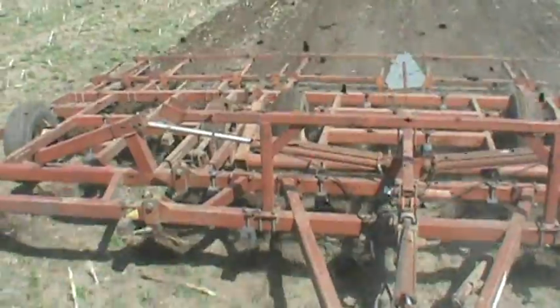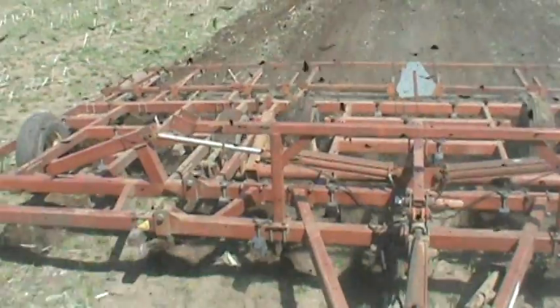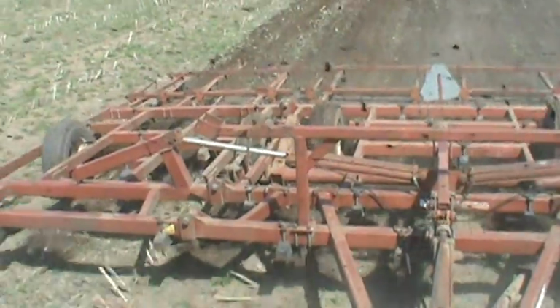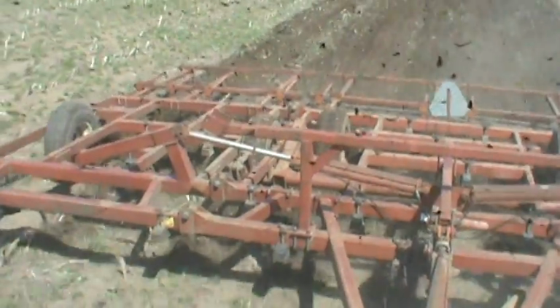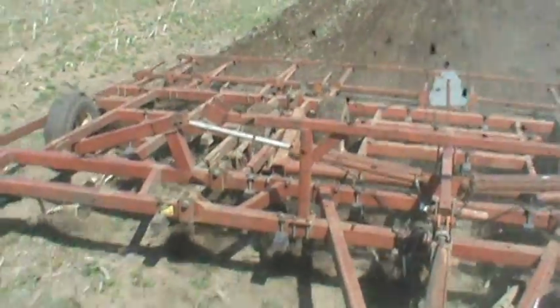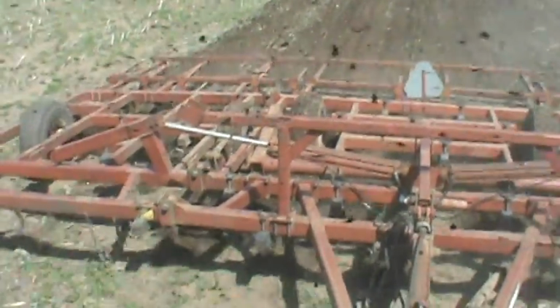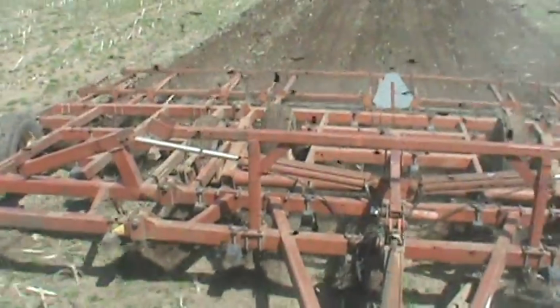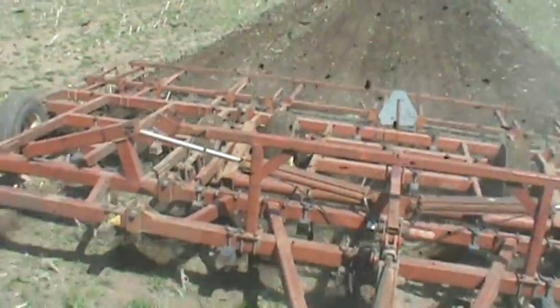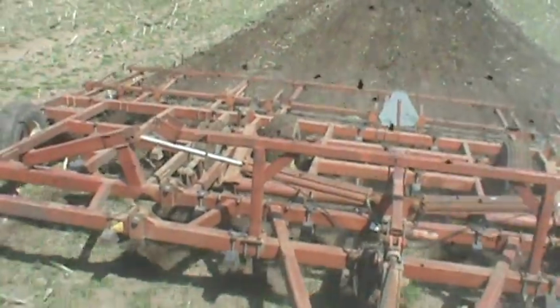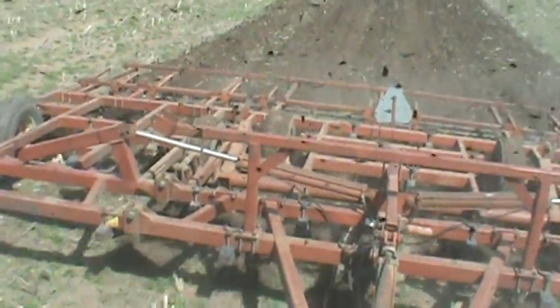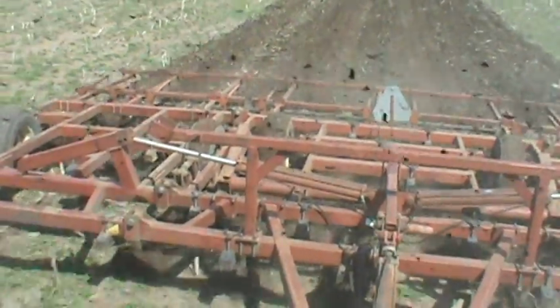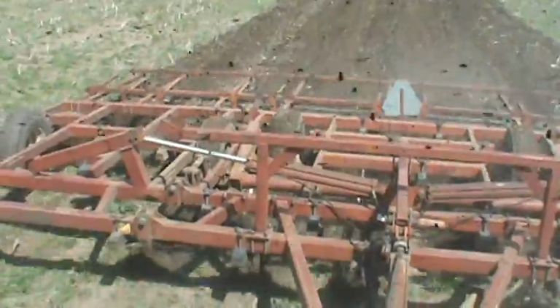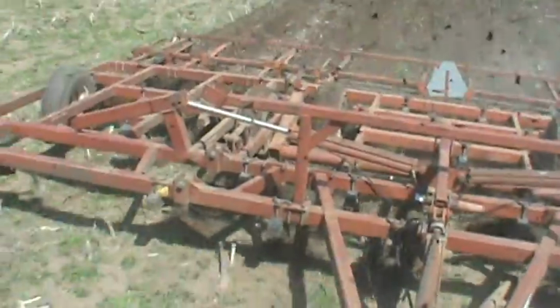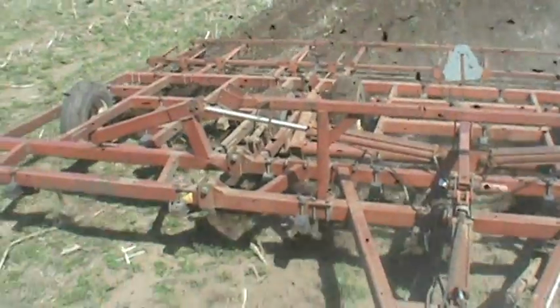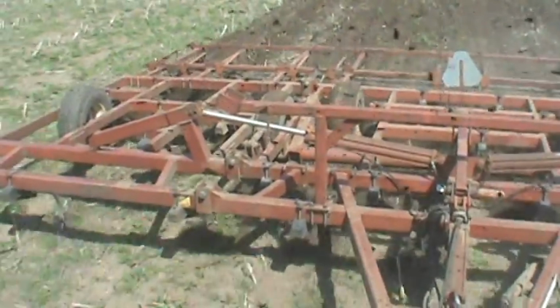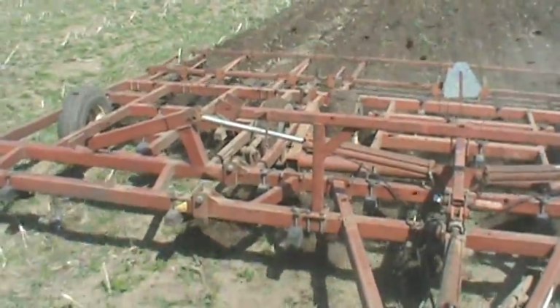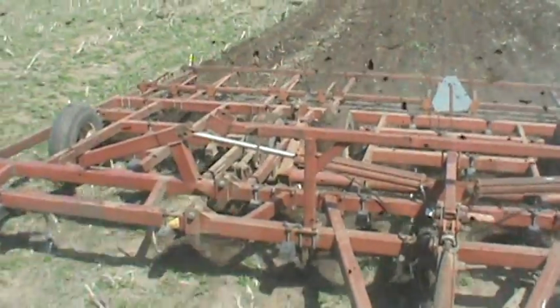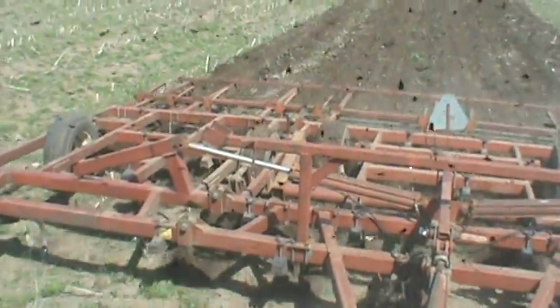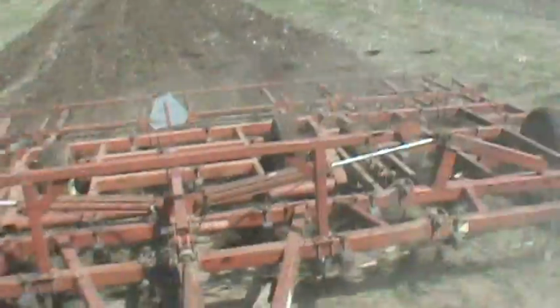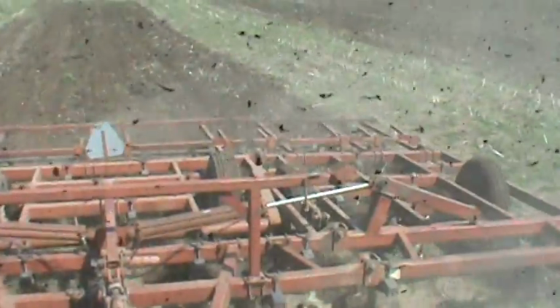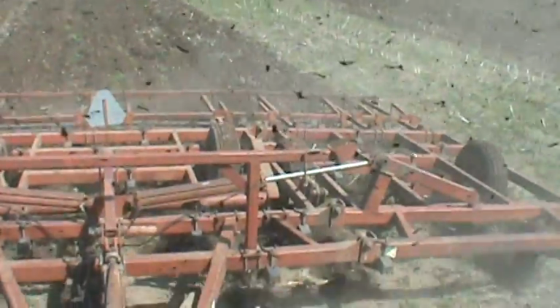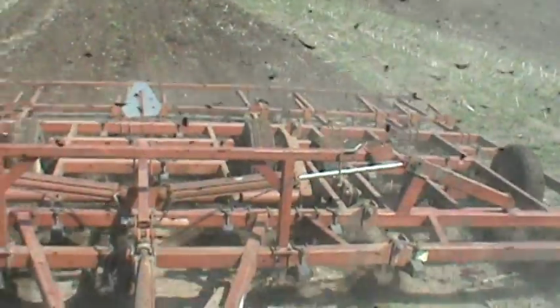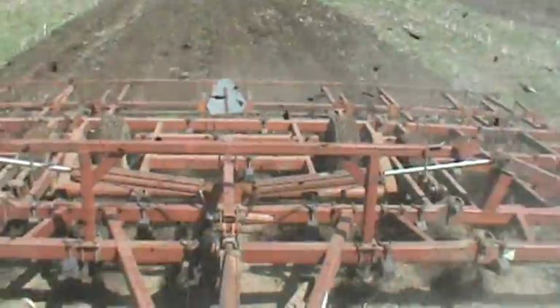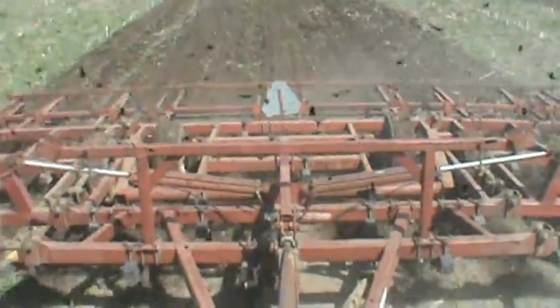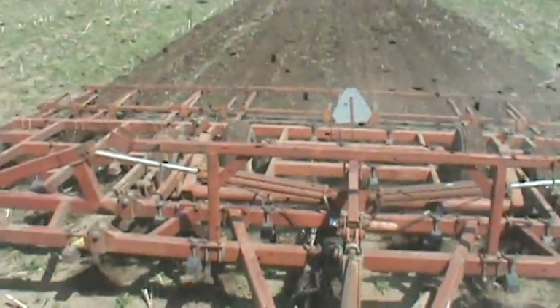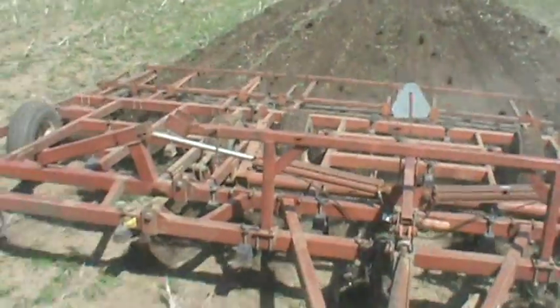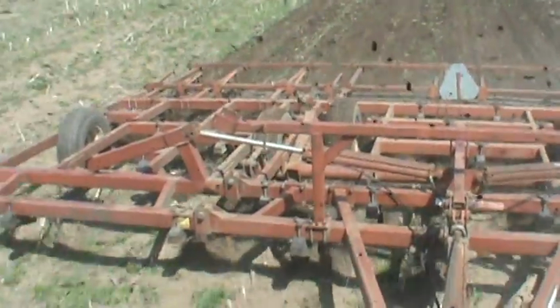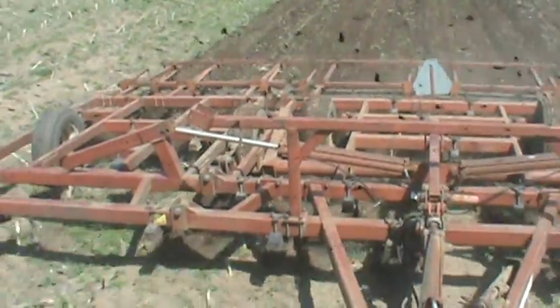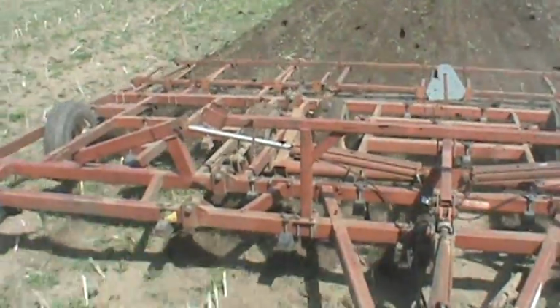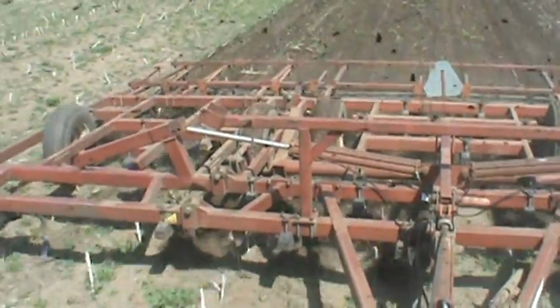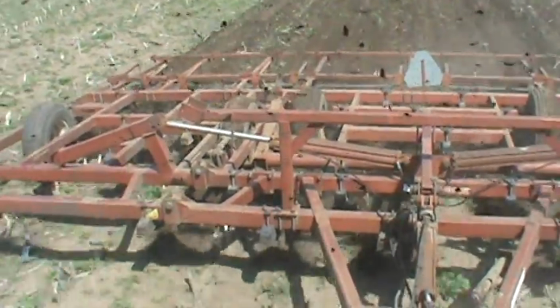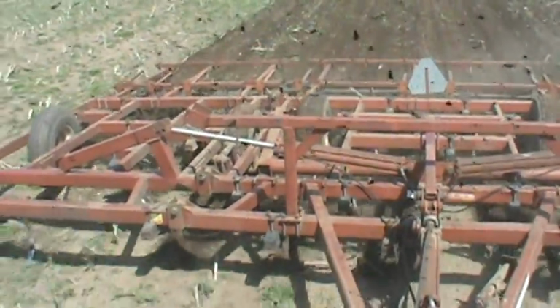We'll probably get a video on the outside with different field gear. I don't really have anything I can prop the camera up on, so I got the back window closed to keep the dust from coming in.